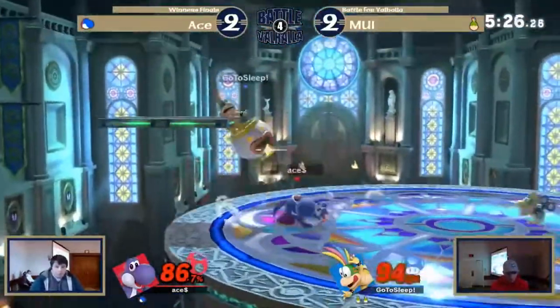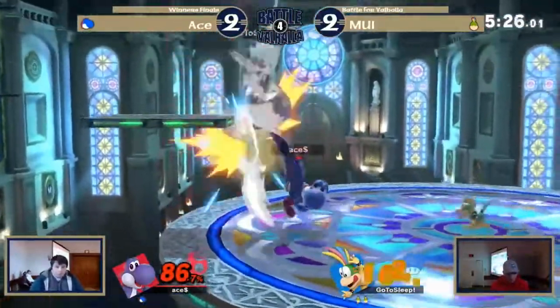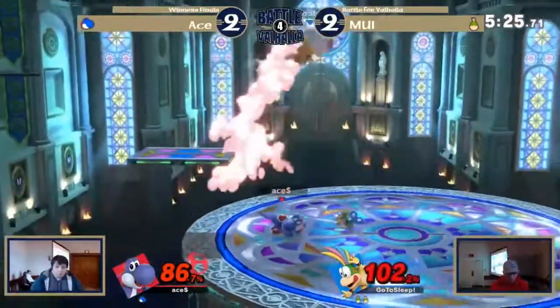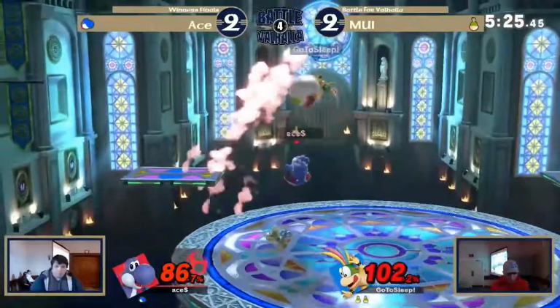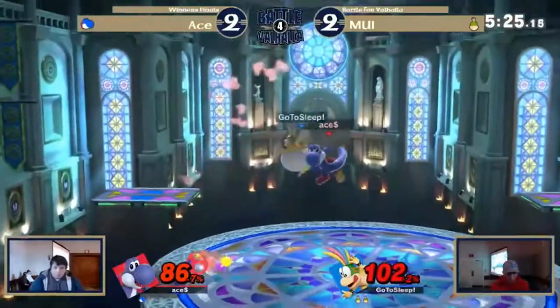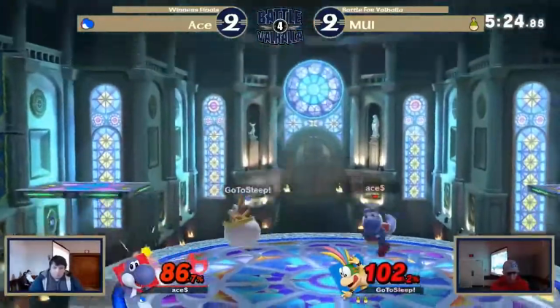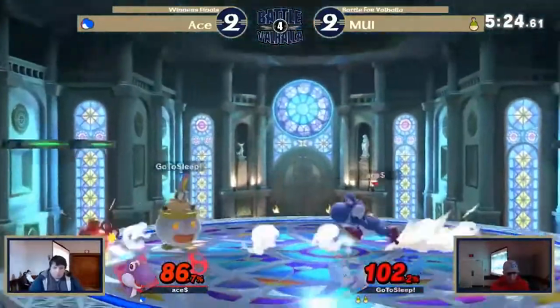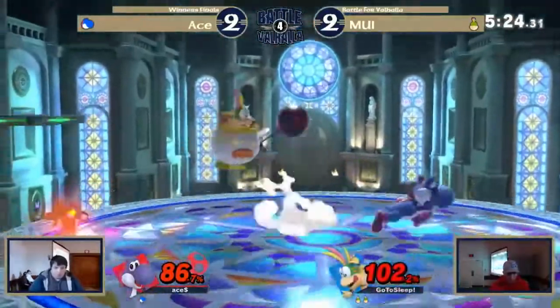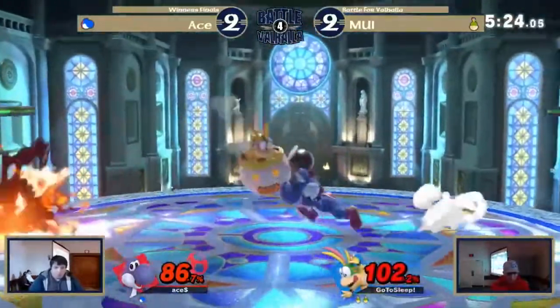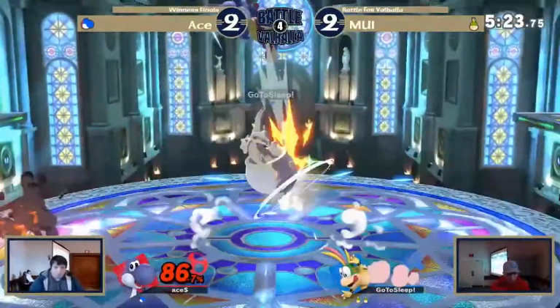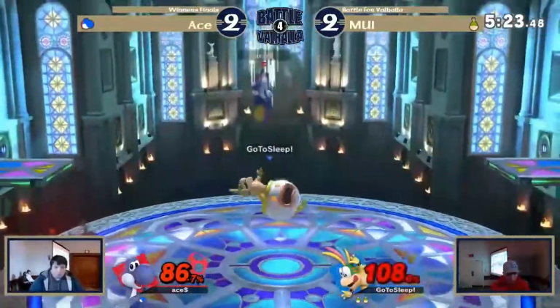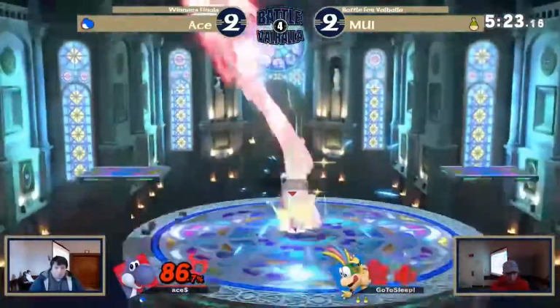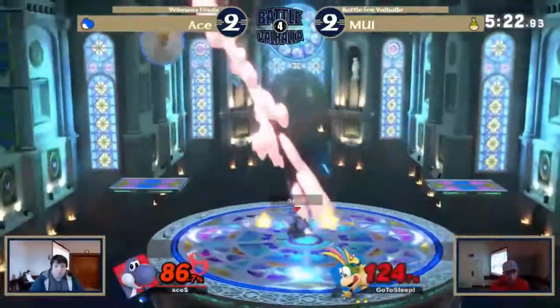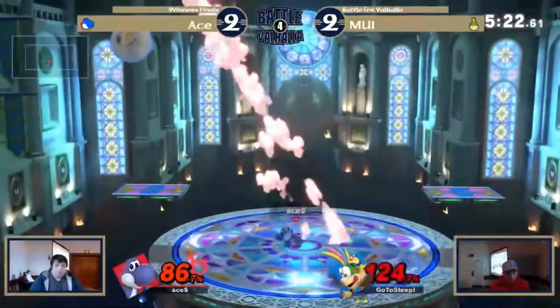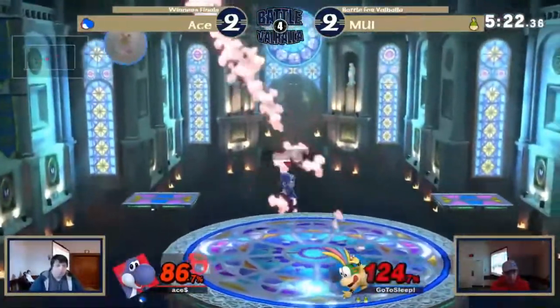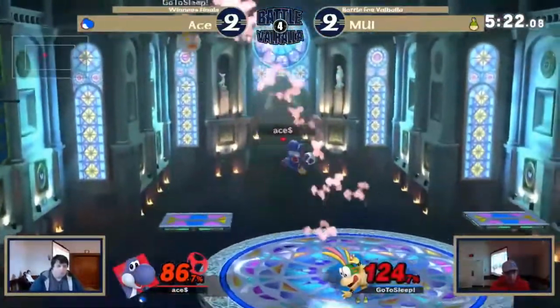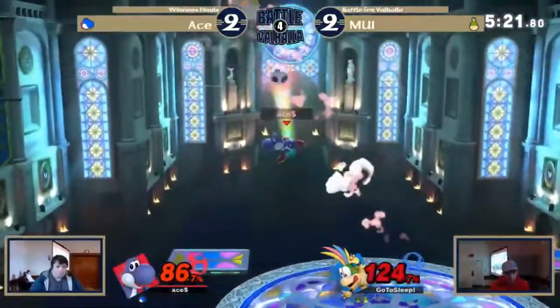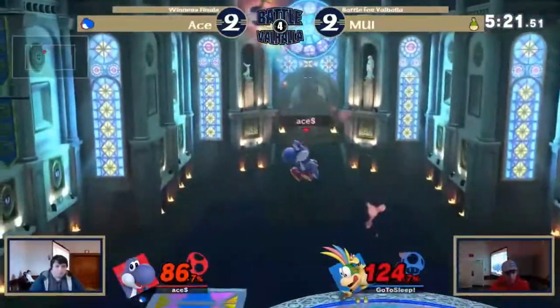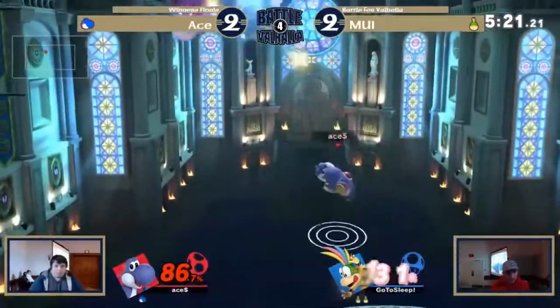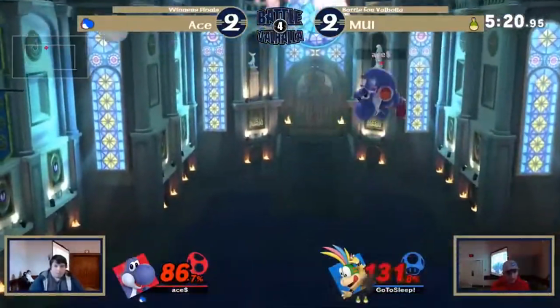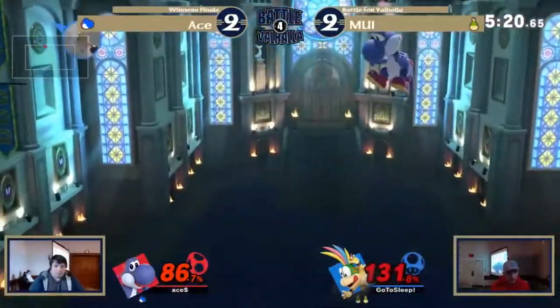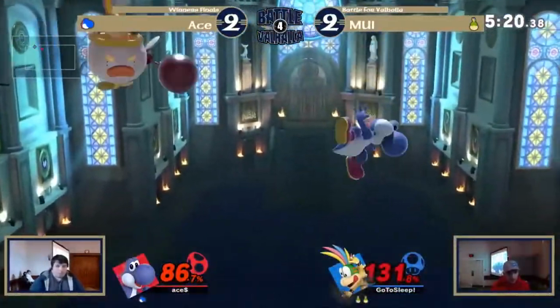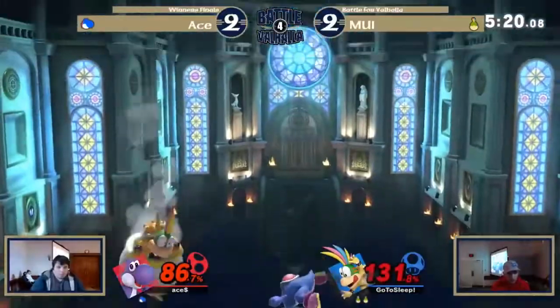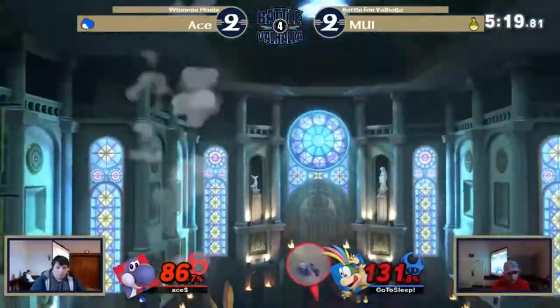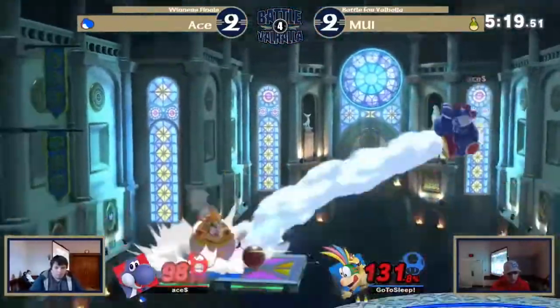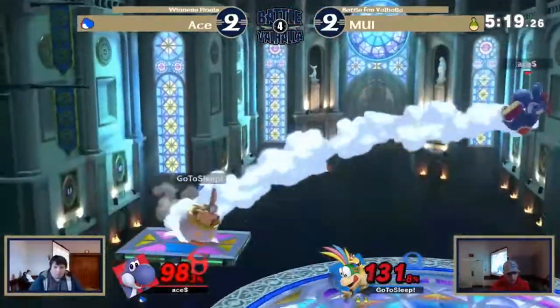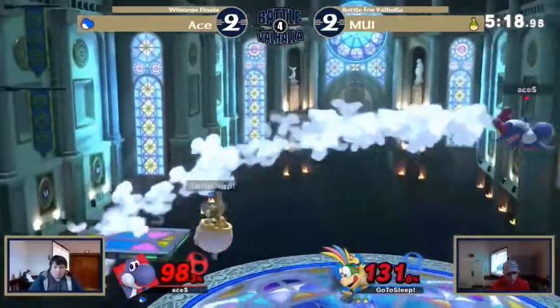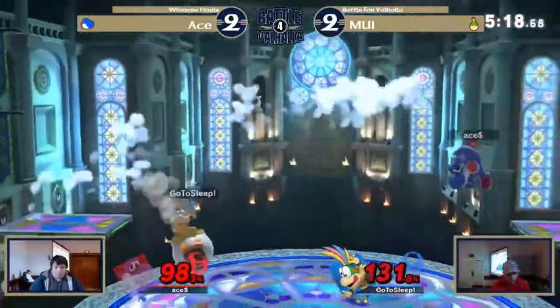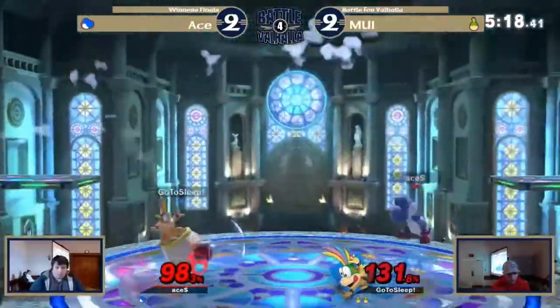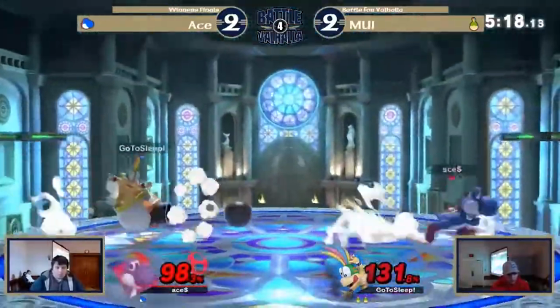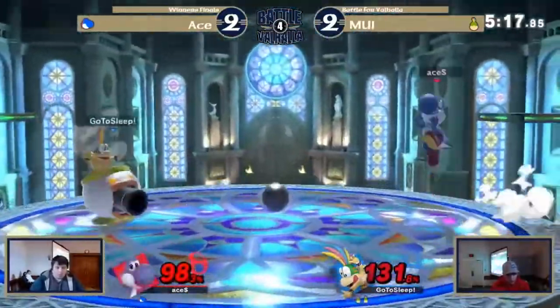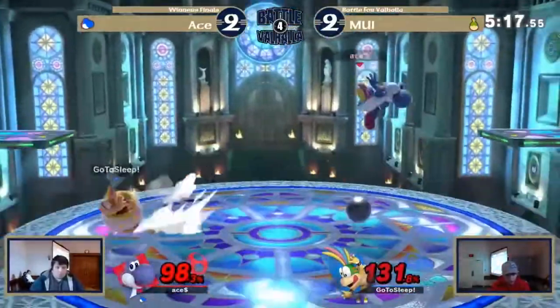Does try to go for the fsmash — fsmash is very fast, hard to punish. Boing-ha almost taking that stock. 131% on the board.